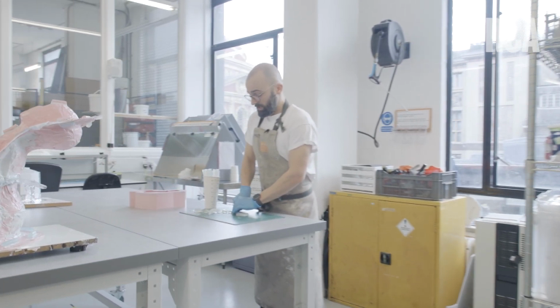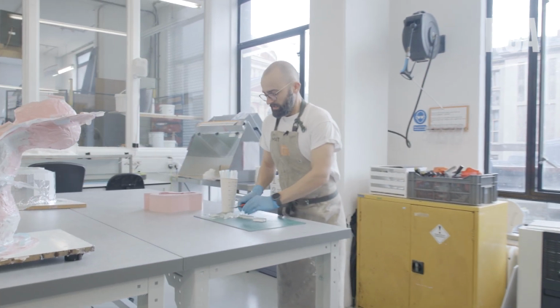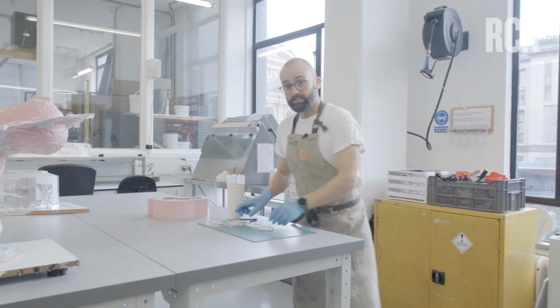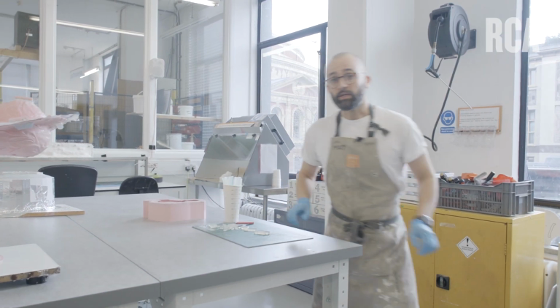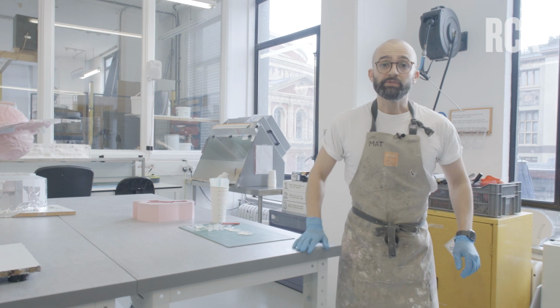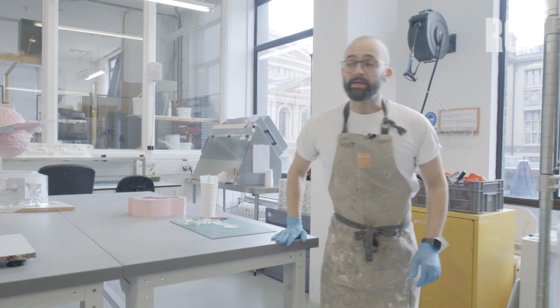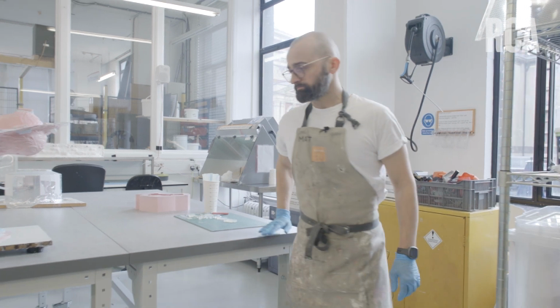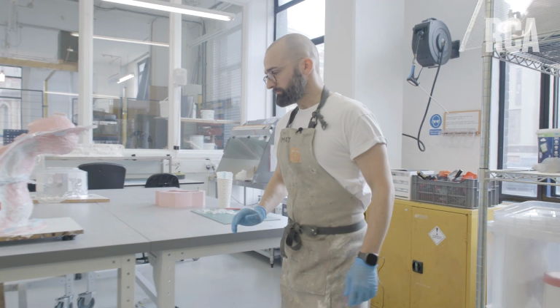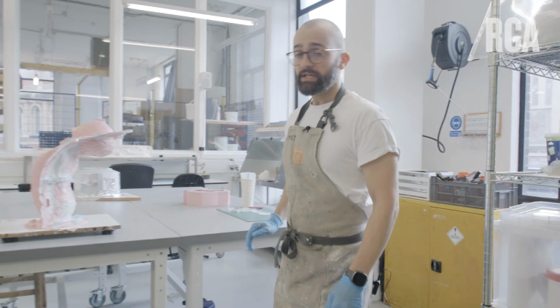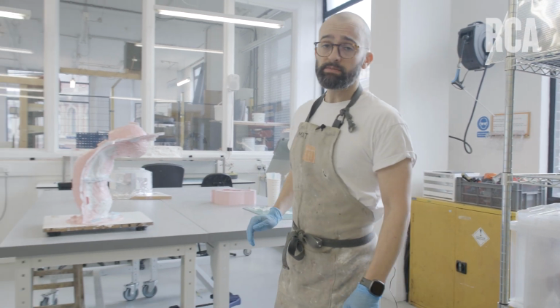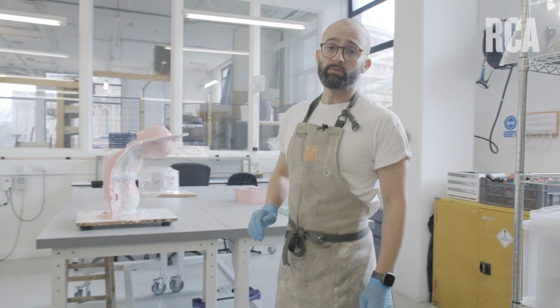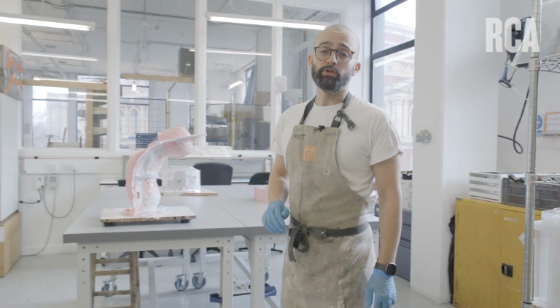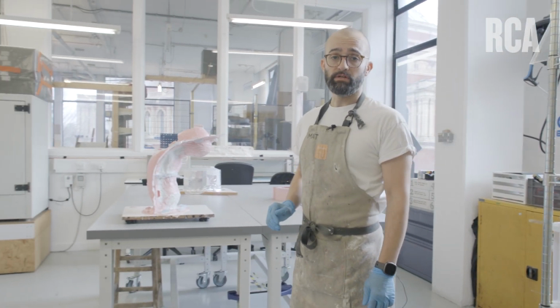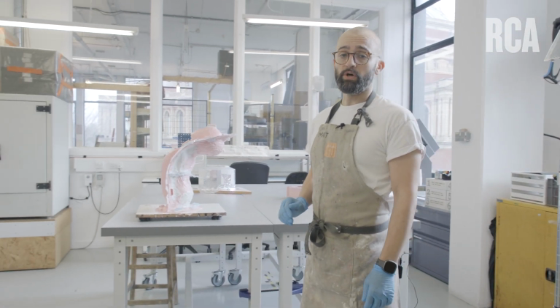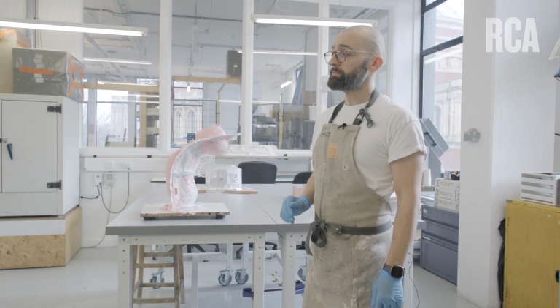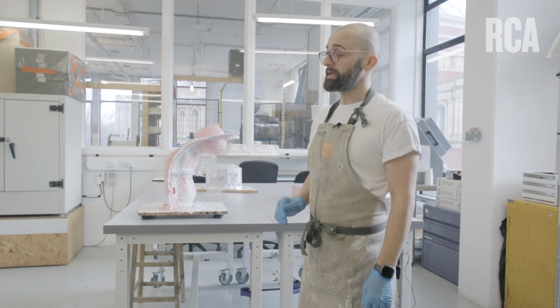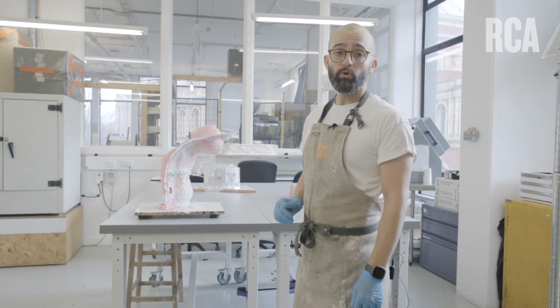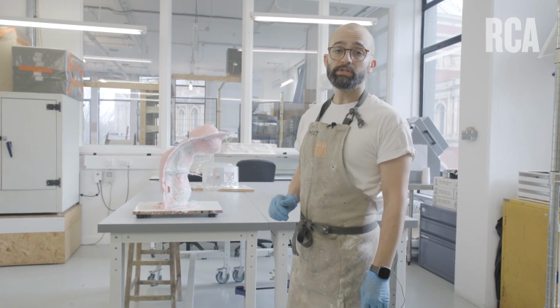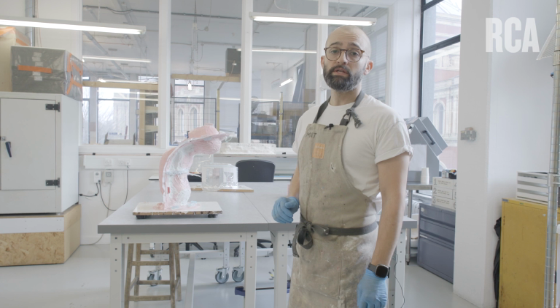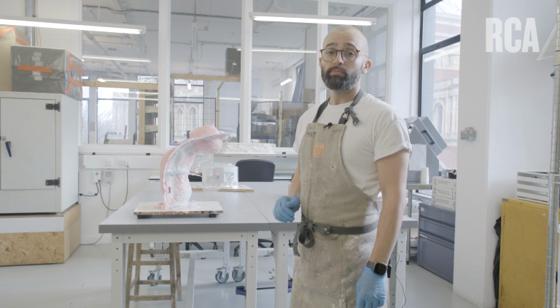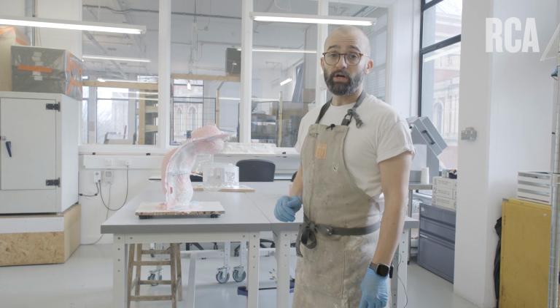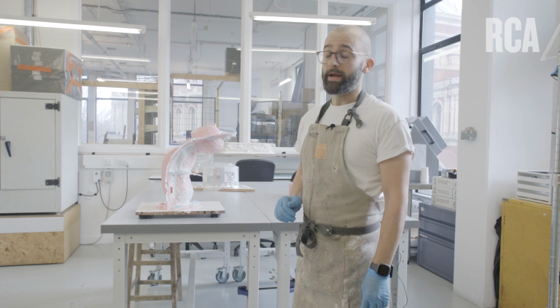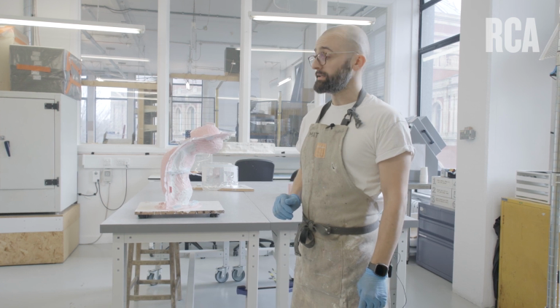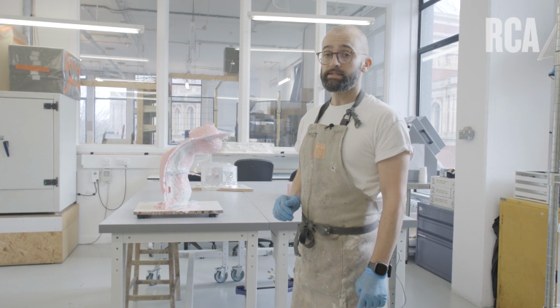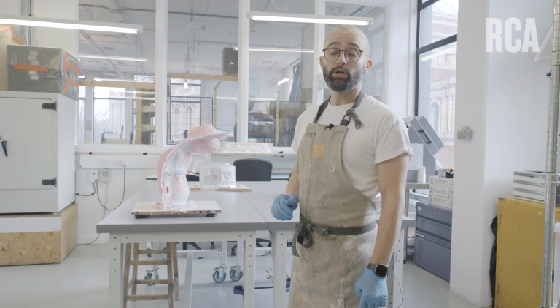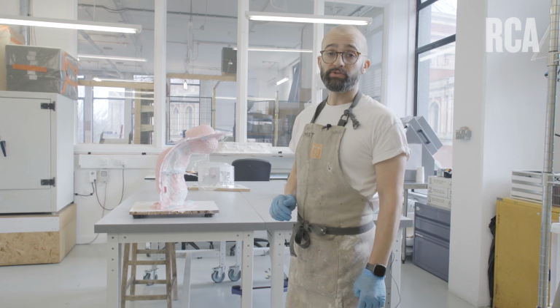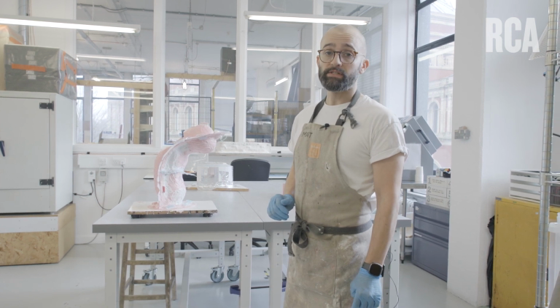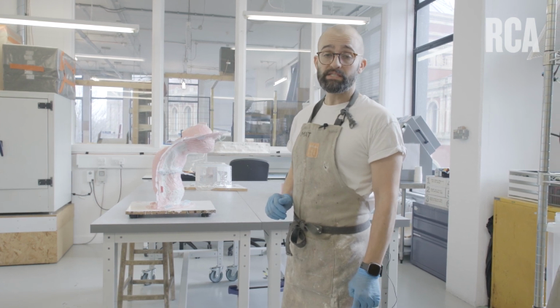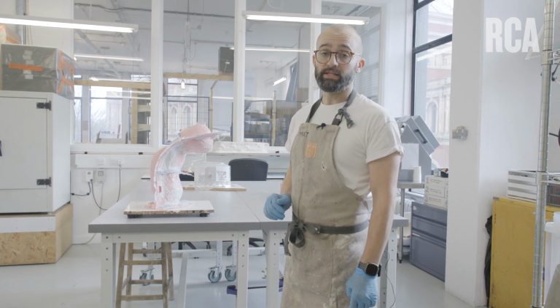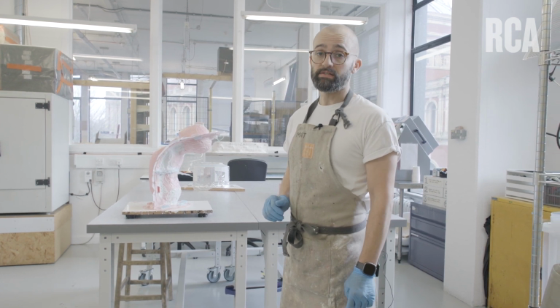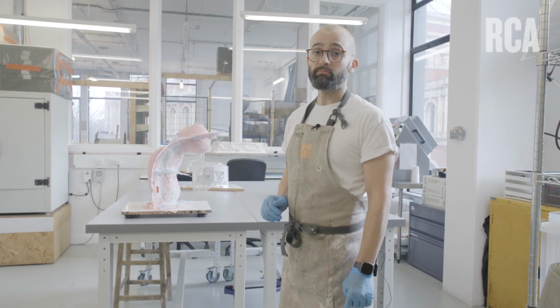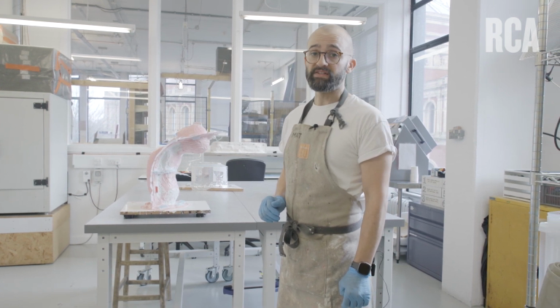This is the silicone and composite space, a clean space within the Future Materials workshops for making mouldboxes, prototype mouldmaking, silicone composites, flexible sensors and prosthetics.